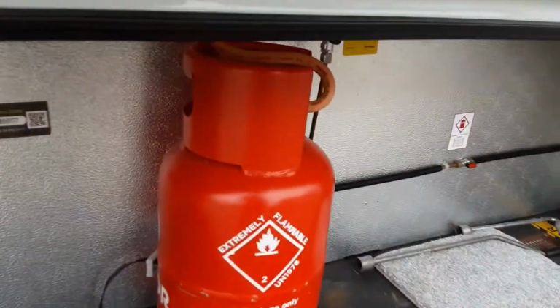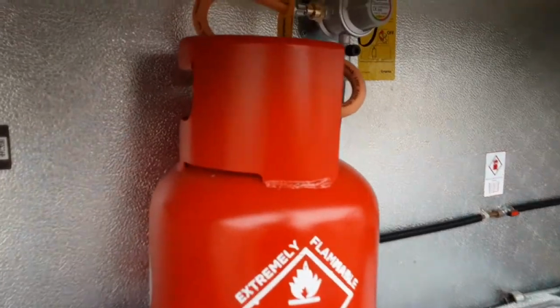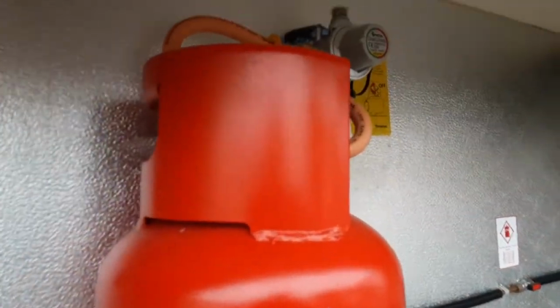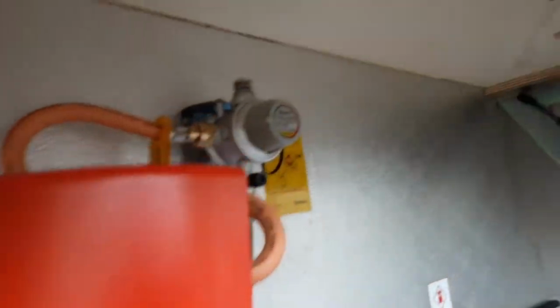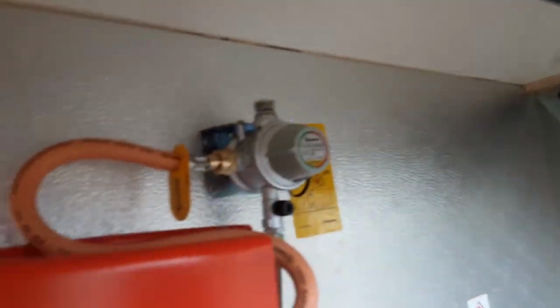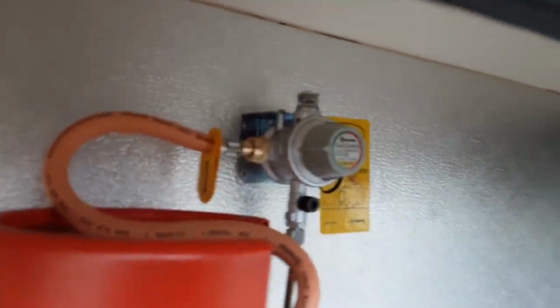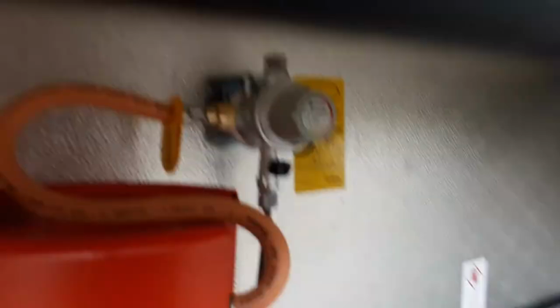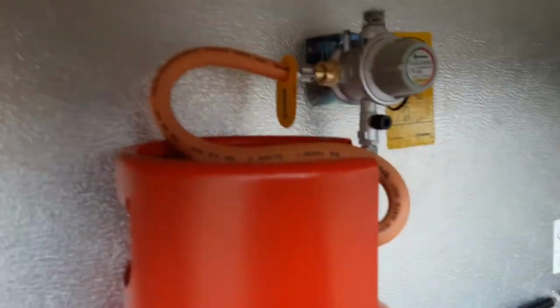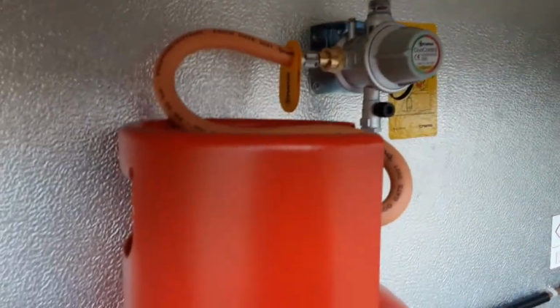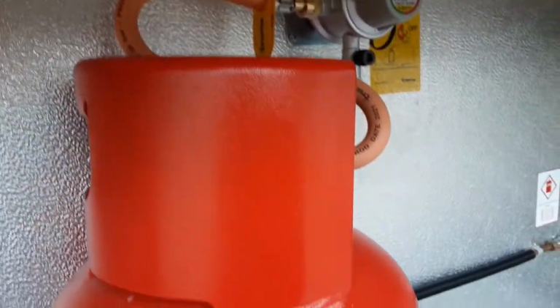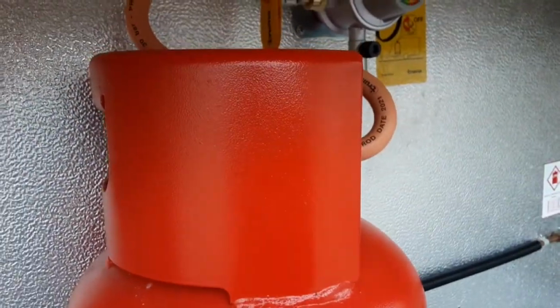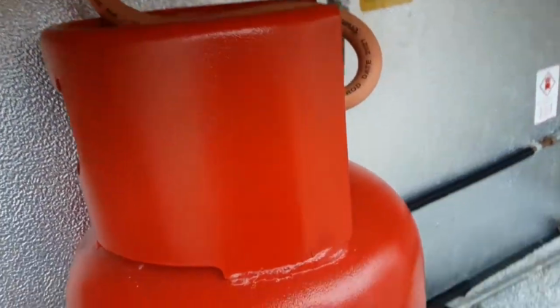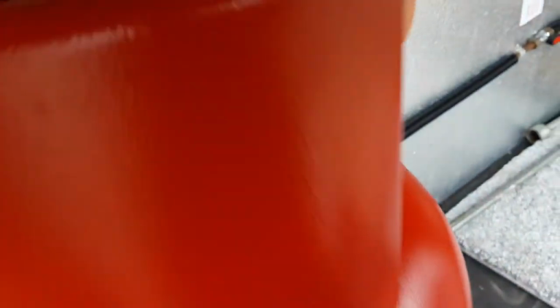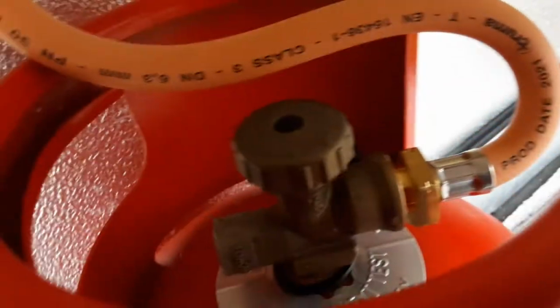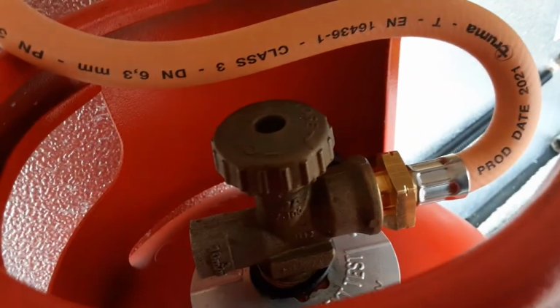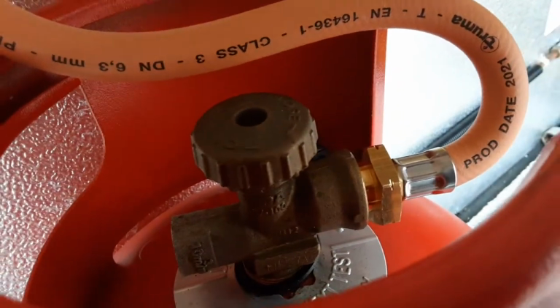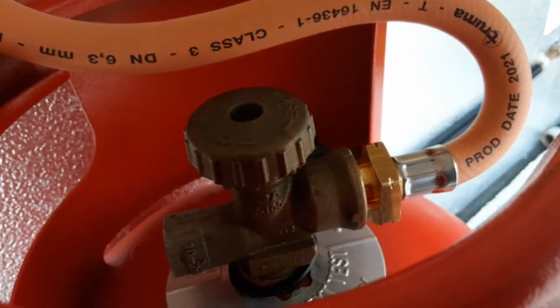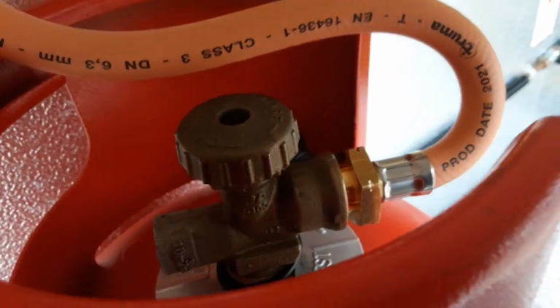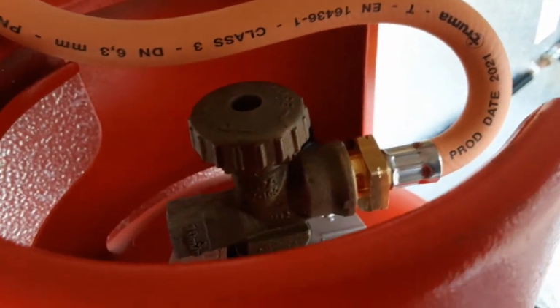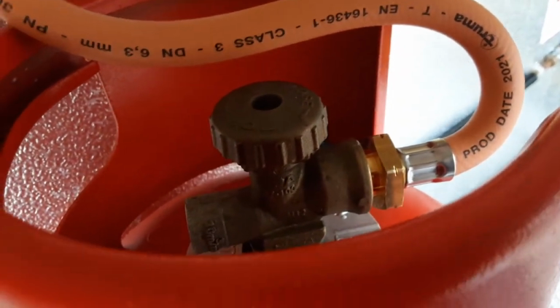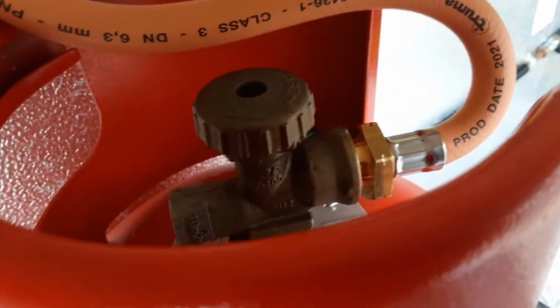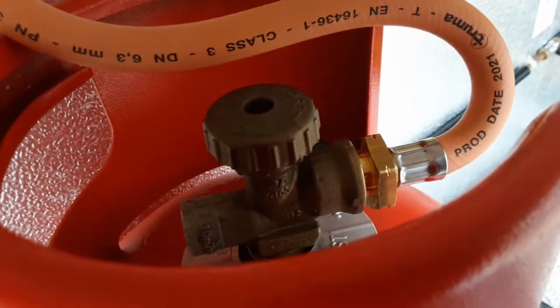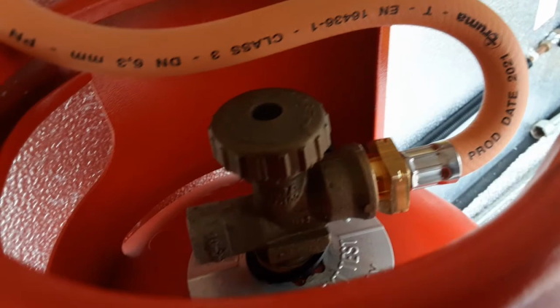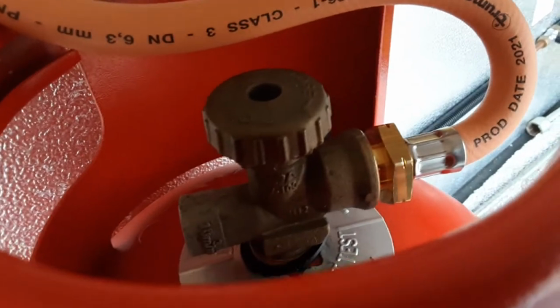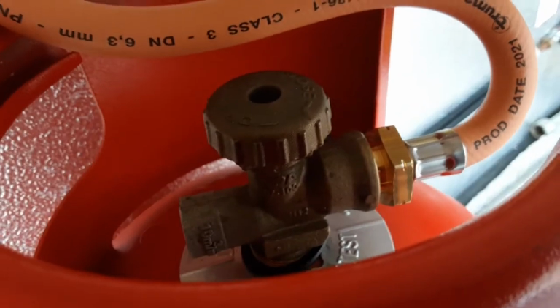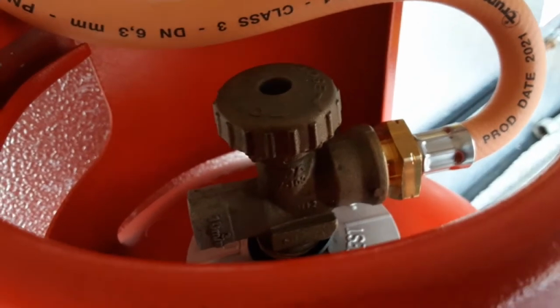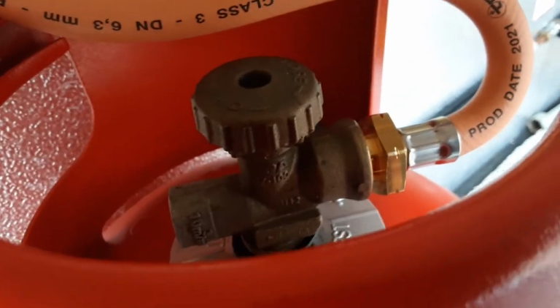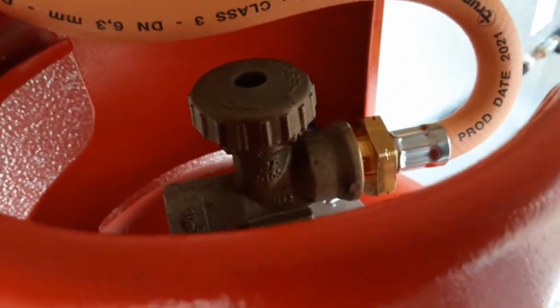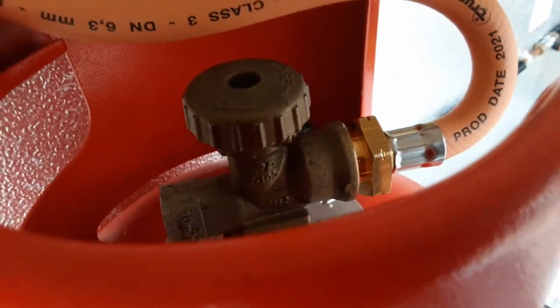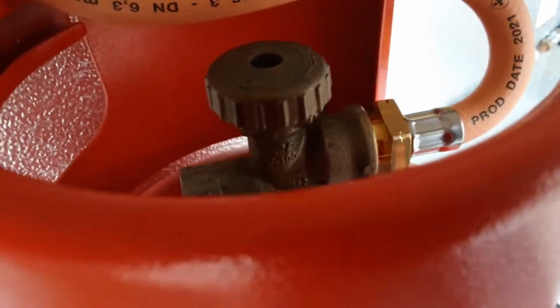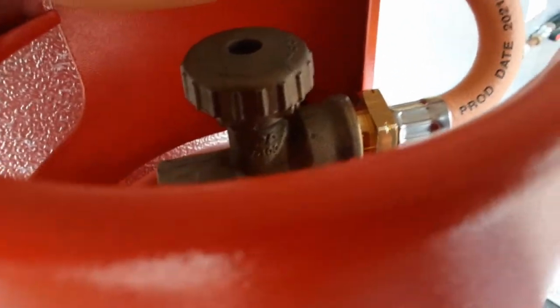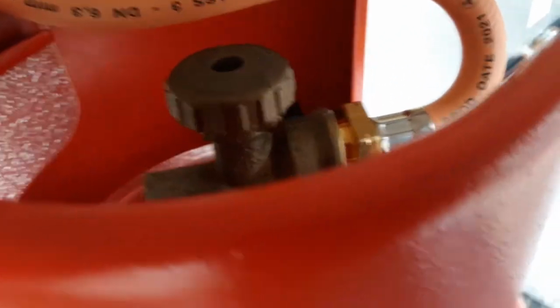In the front locker of the caravan, you've got your gas regulator on the bulkhead and you've got your gas pipework coming down to the bottle itself. On top of the bottle, you've got your on-off valve for the gas supply — open and closed as you can see on top — so you'd have it open to allow the gas route to the caravan and closed when you are travelling.